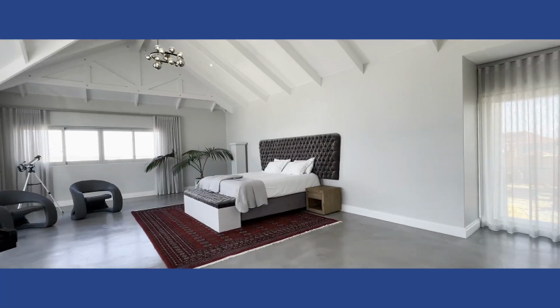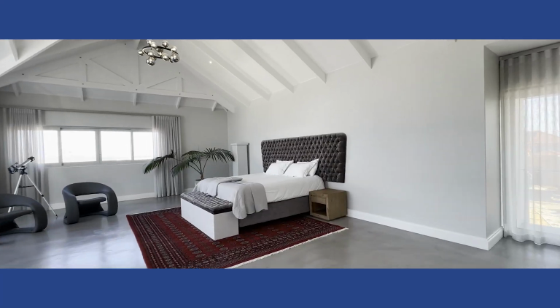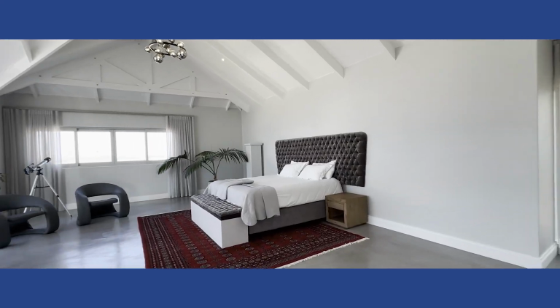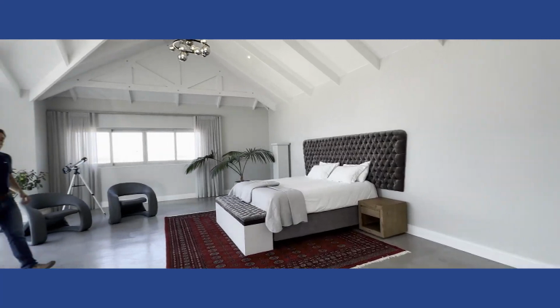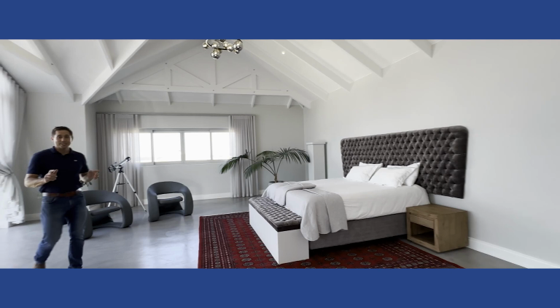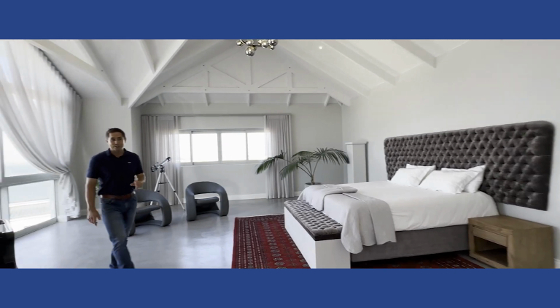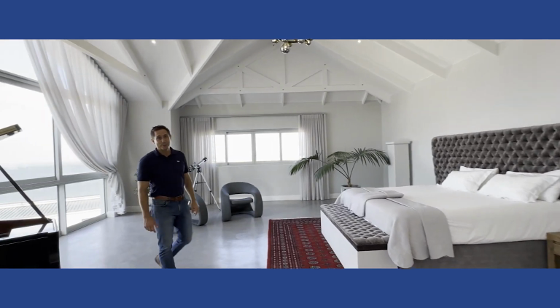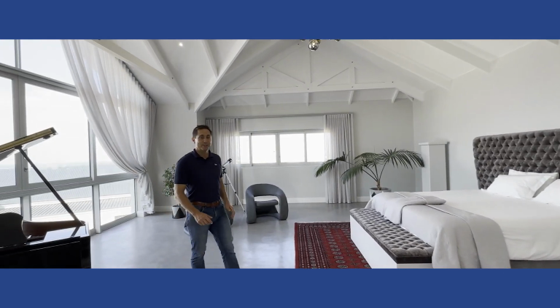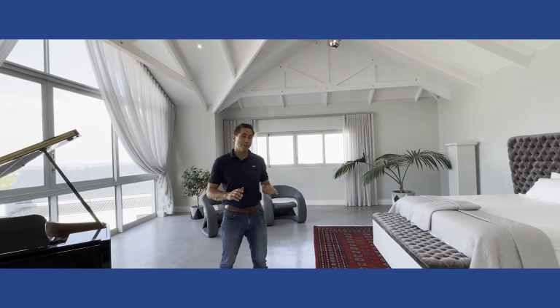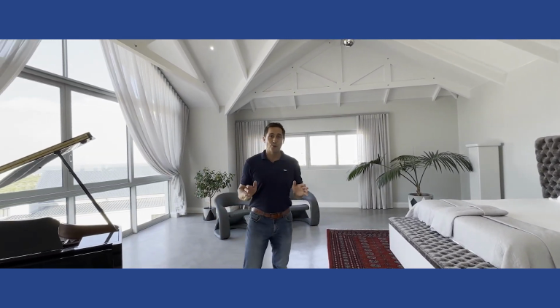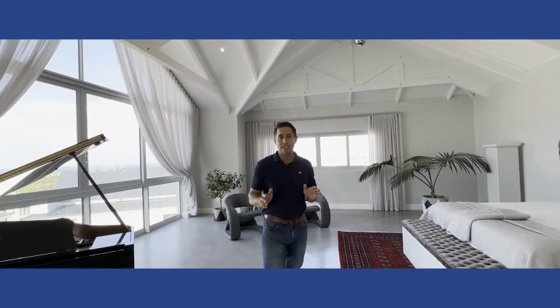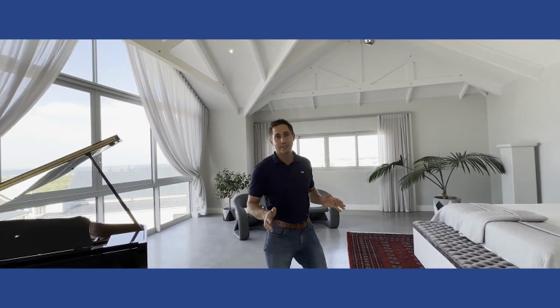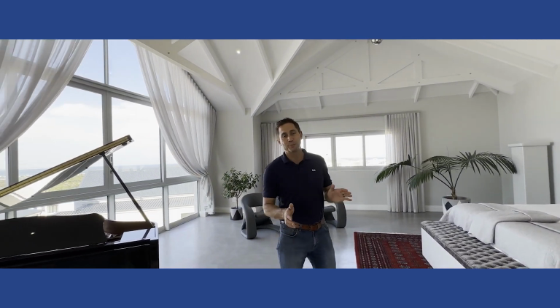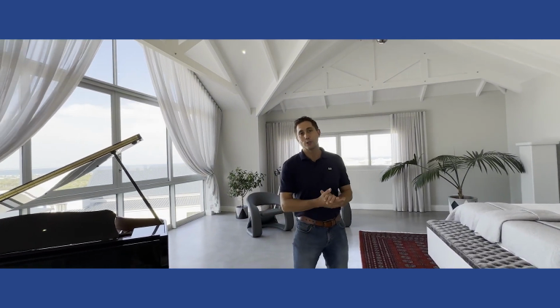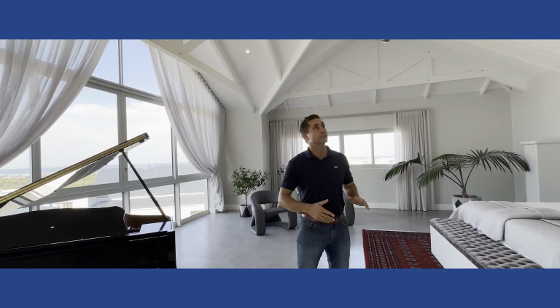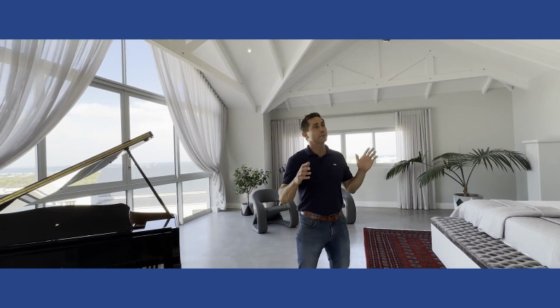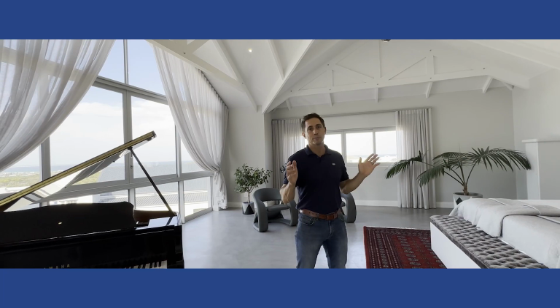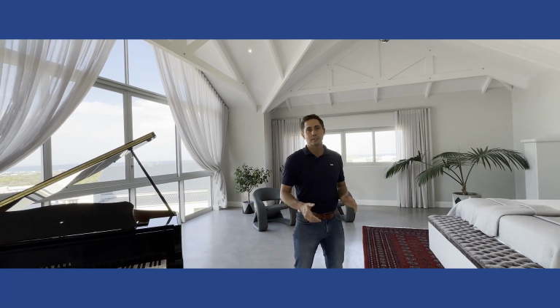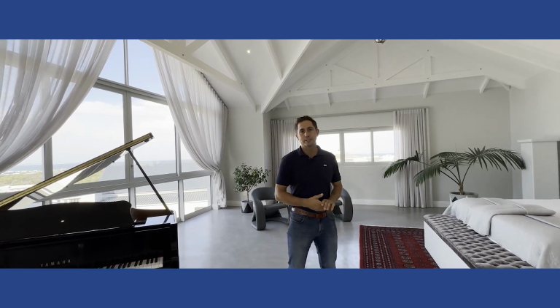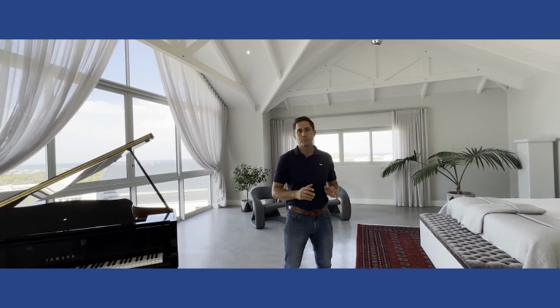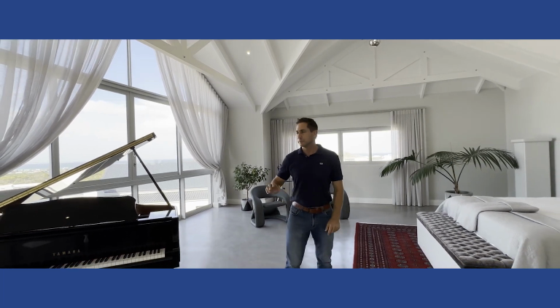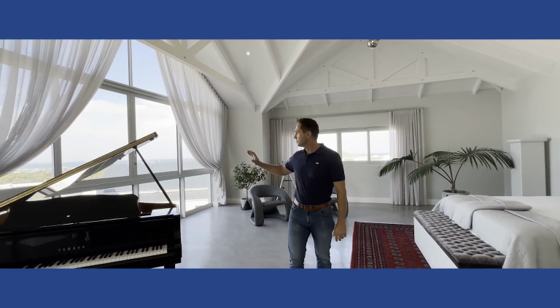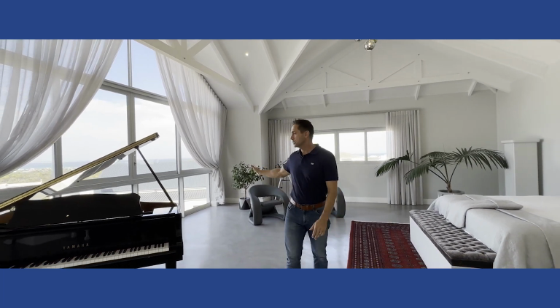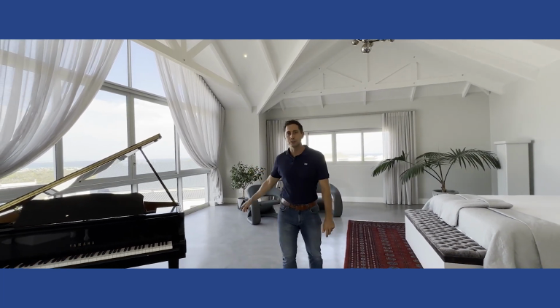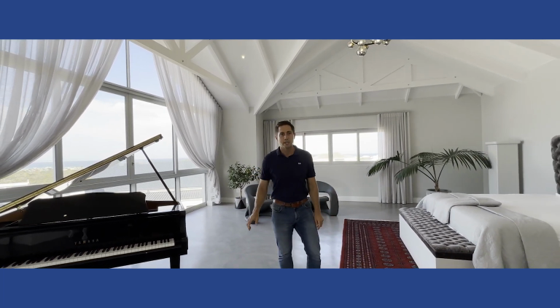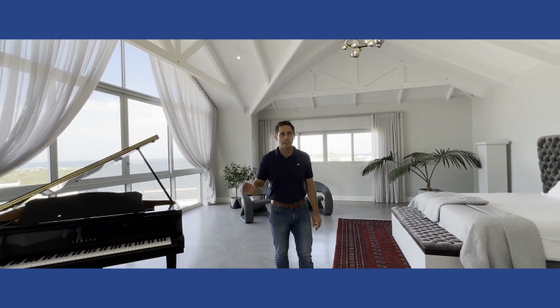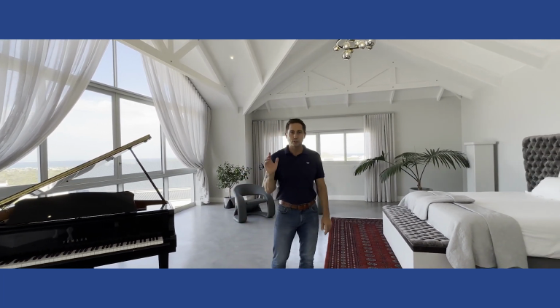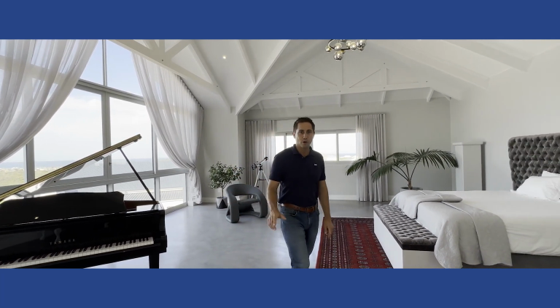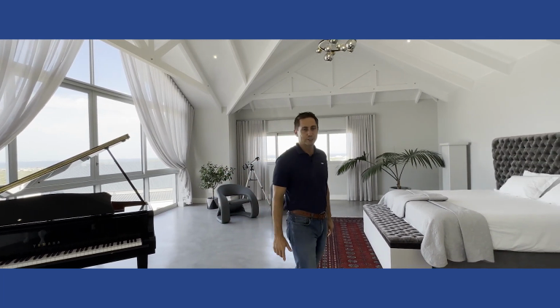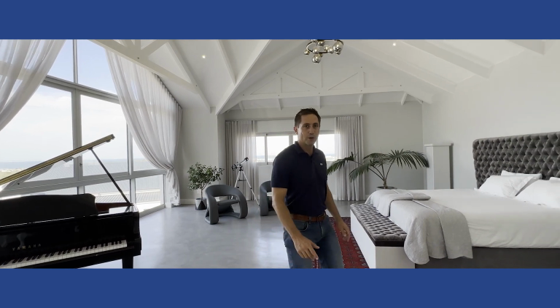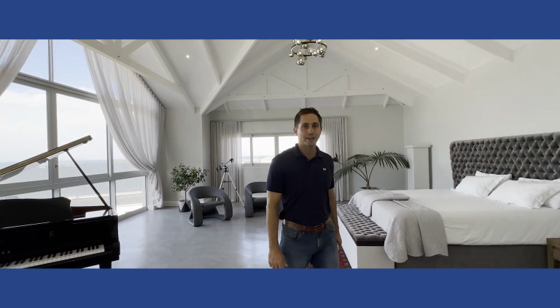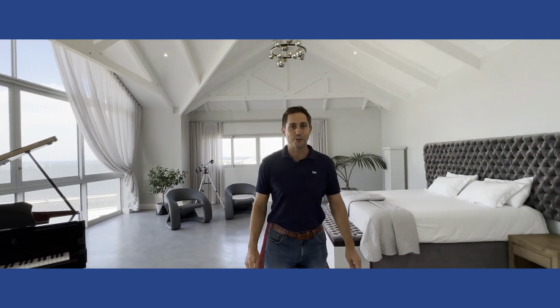This is truly a master bedroom and your very own private sanctuary in this beautiful home. It features double volume ceilings, magnificent sea views, and to top it off, a spa-like bathroom.